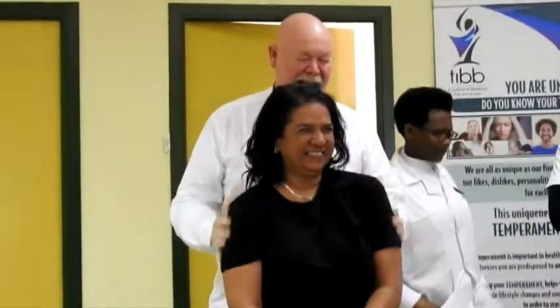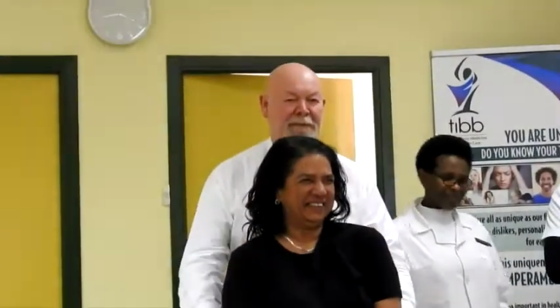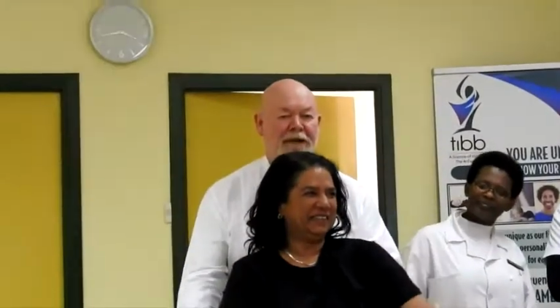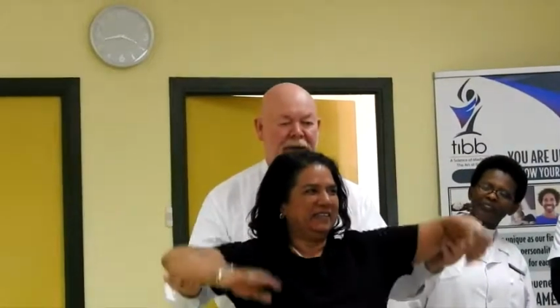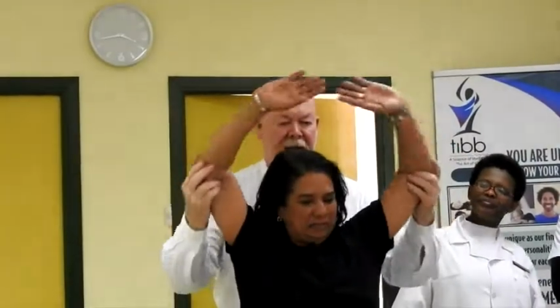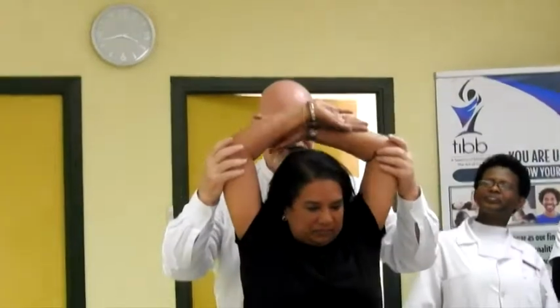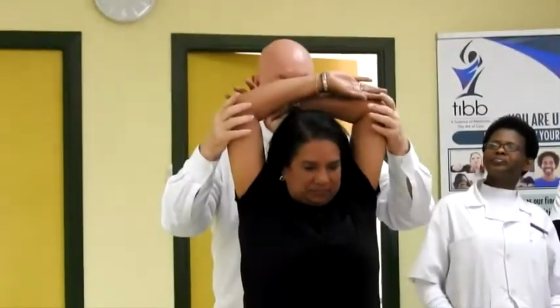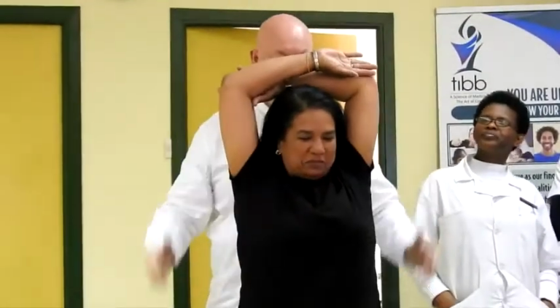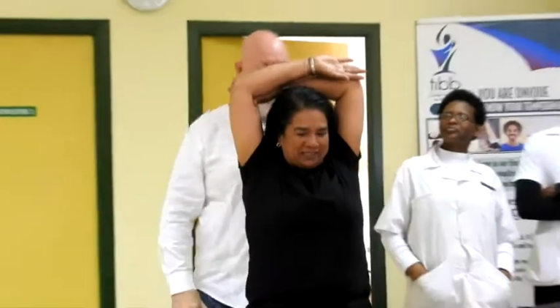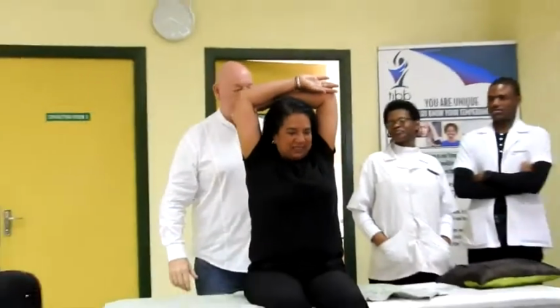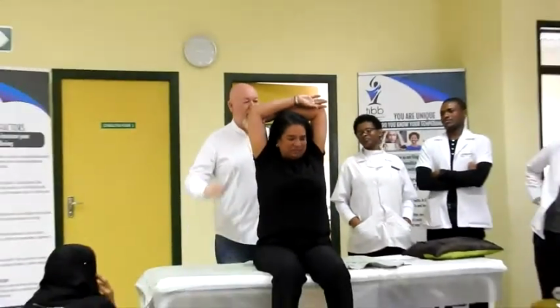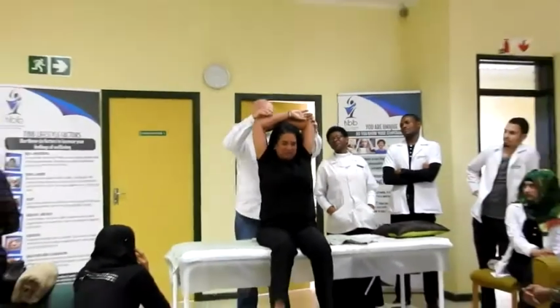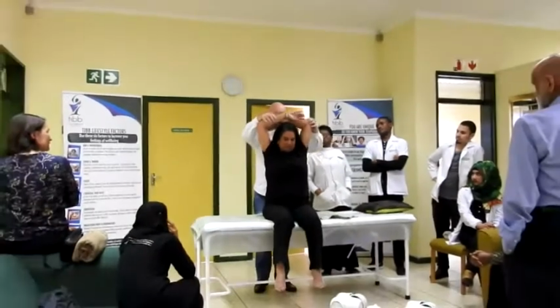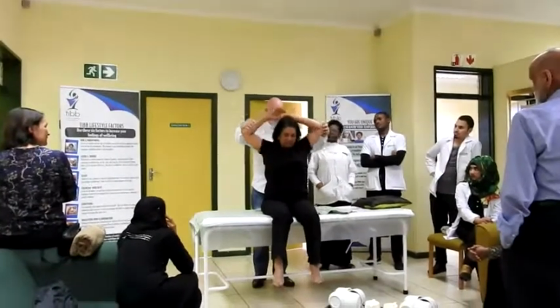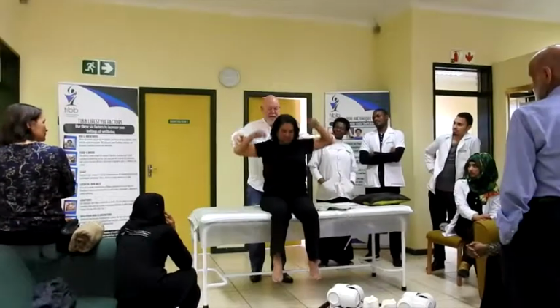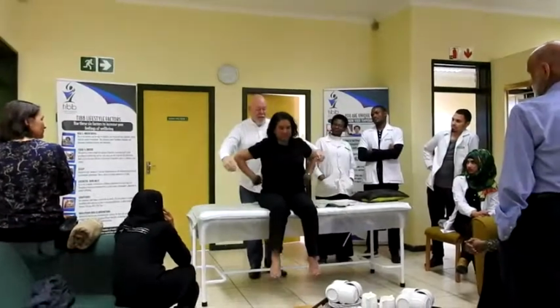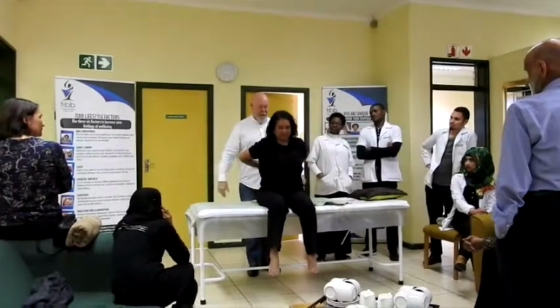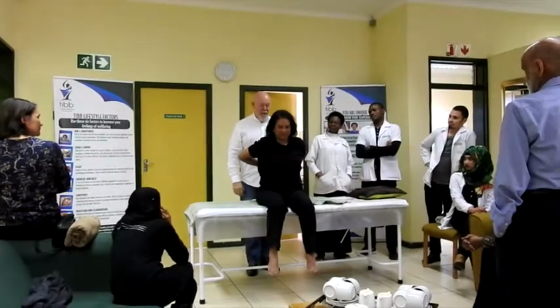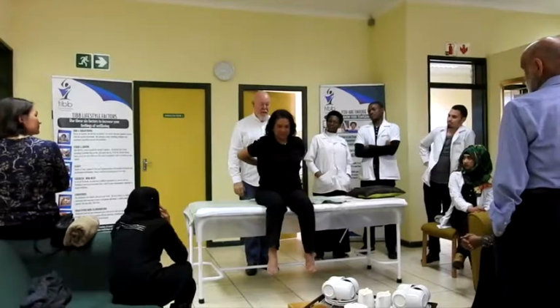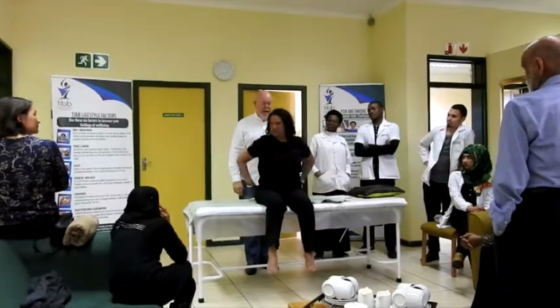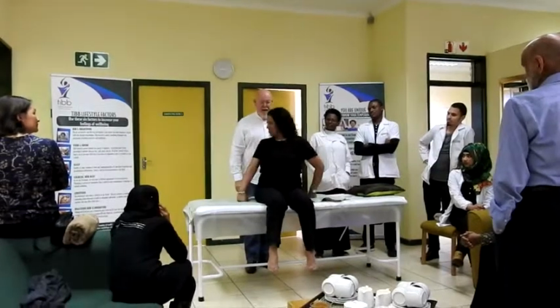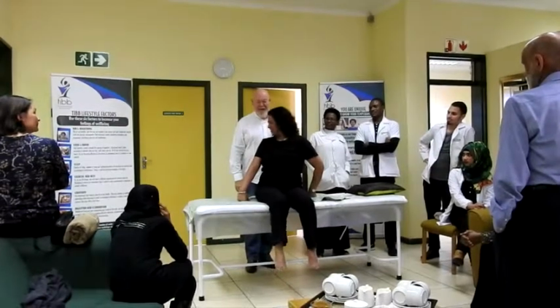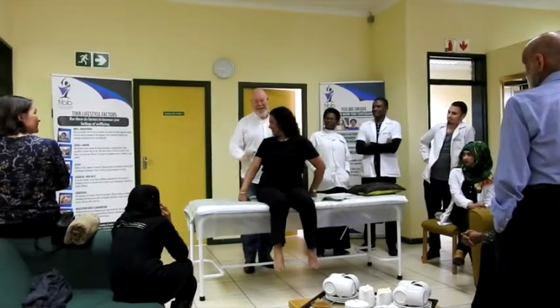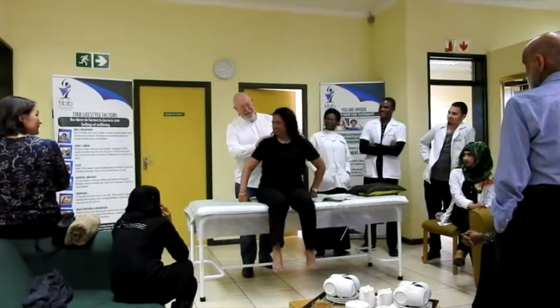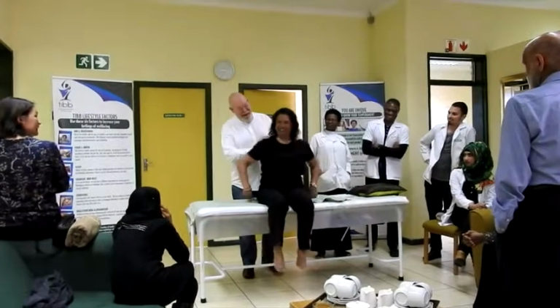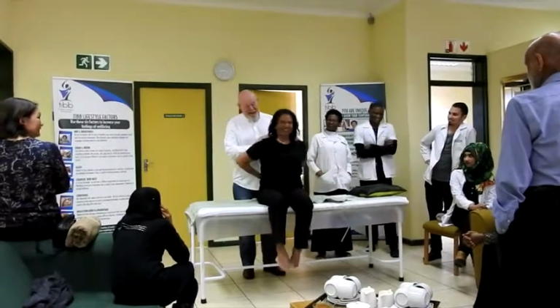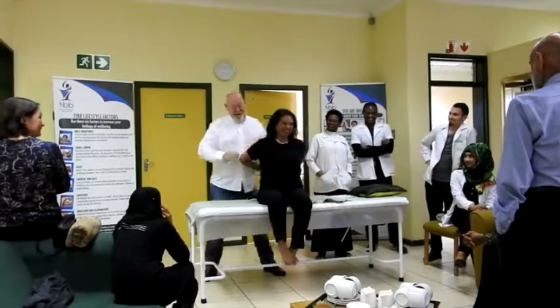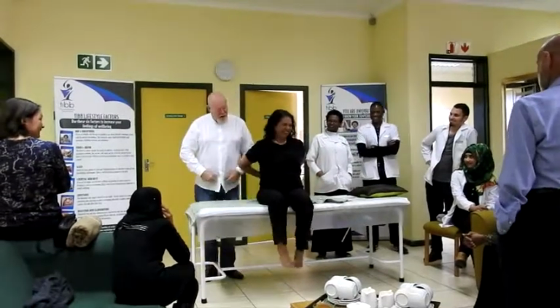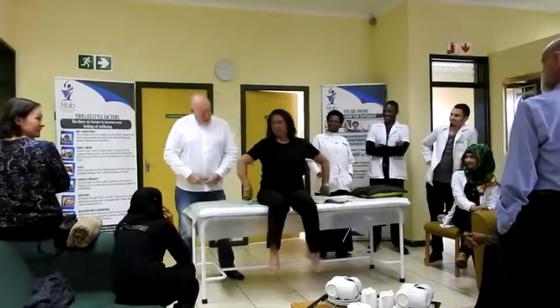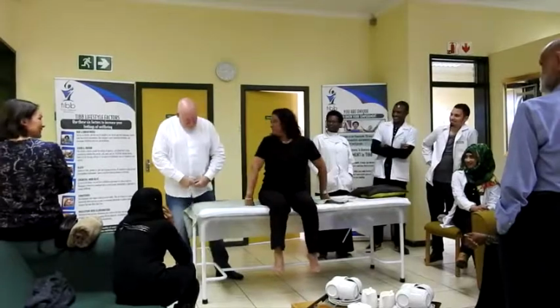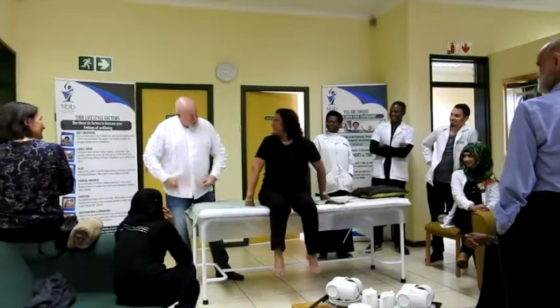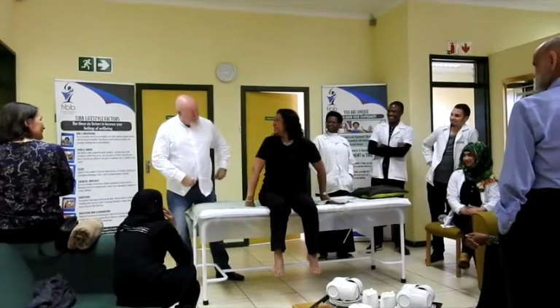Can you bring both arms up? How's that feel? You got any pain? Can you reach around and do your bra strap up? Yeah? Is that okay? You couldn't do that before?